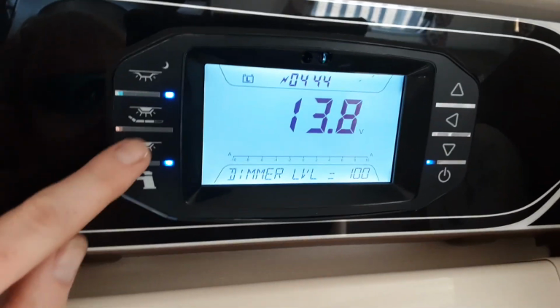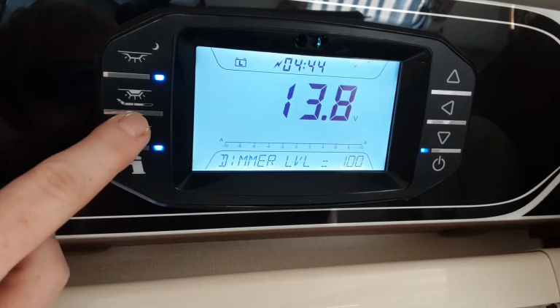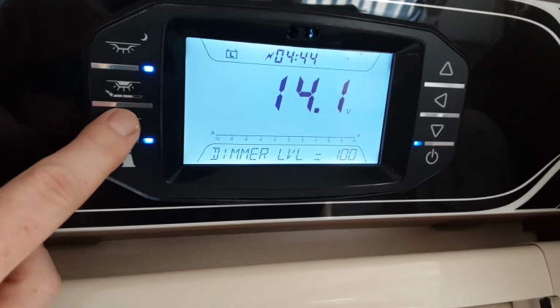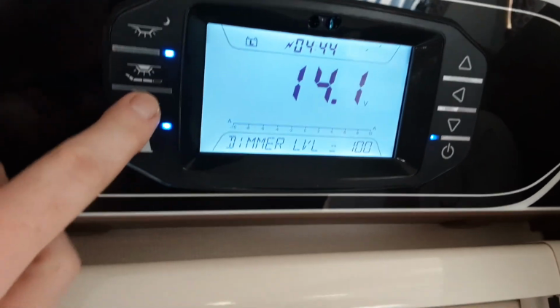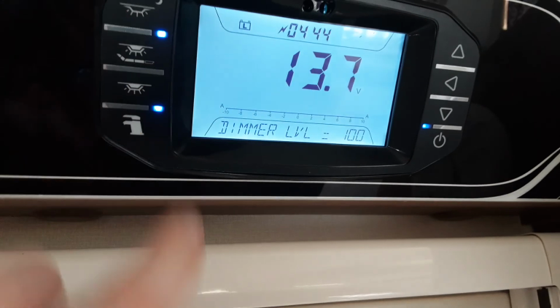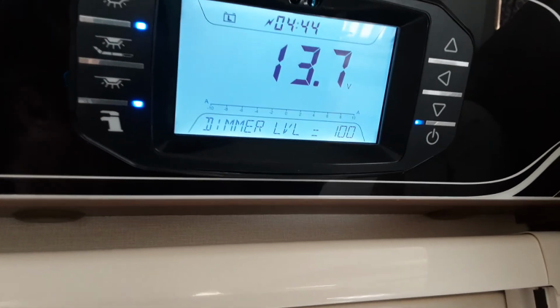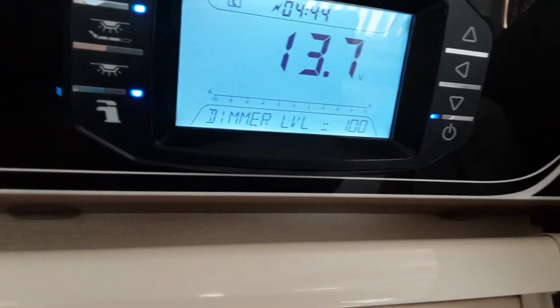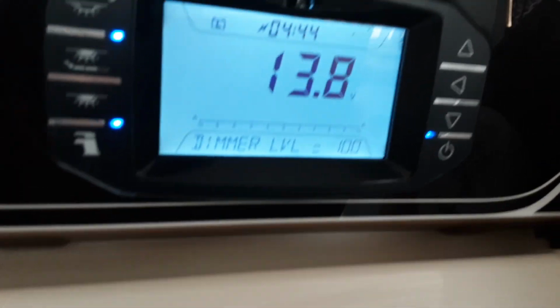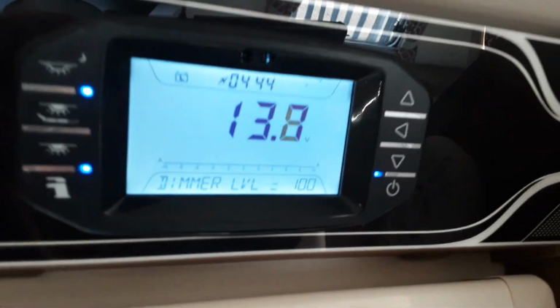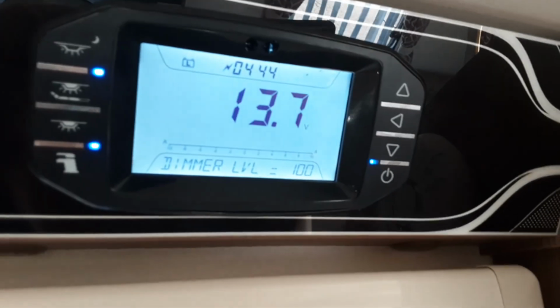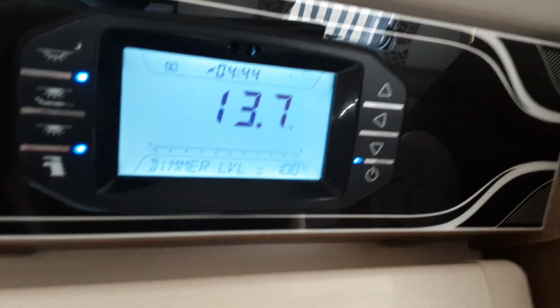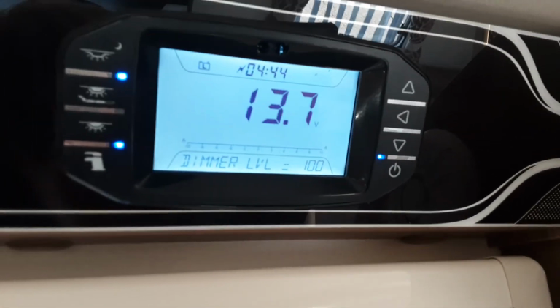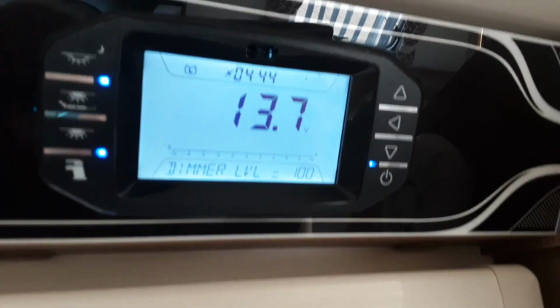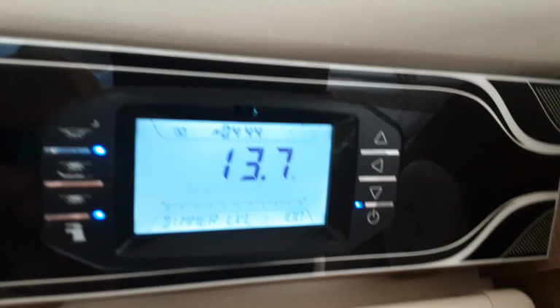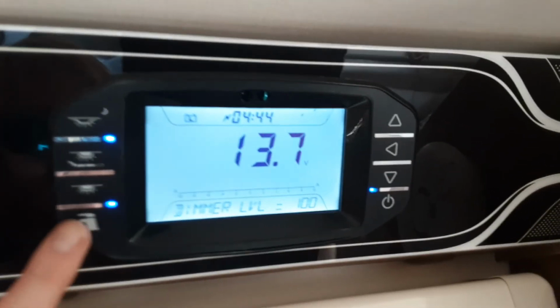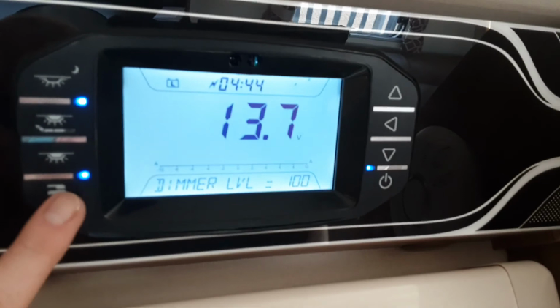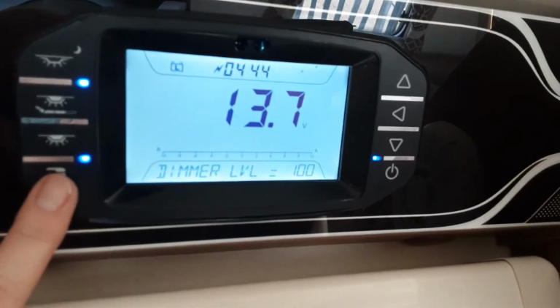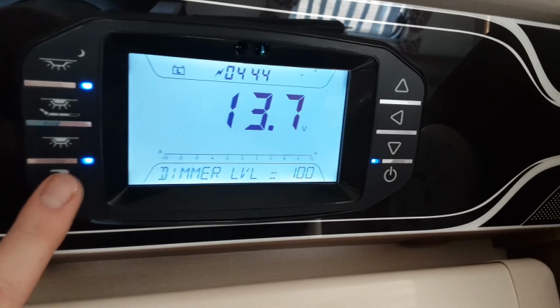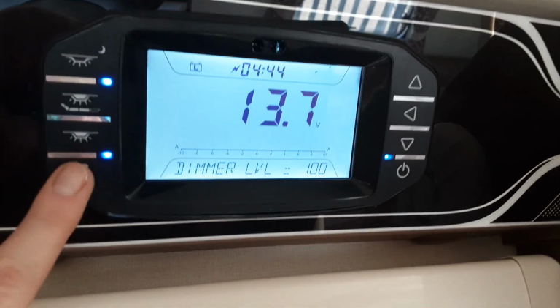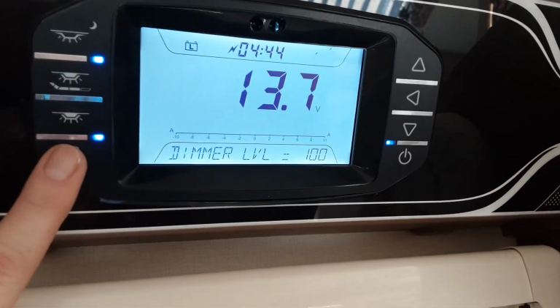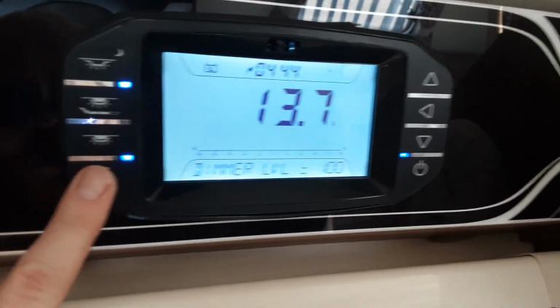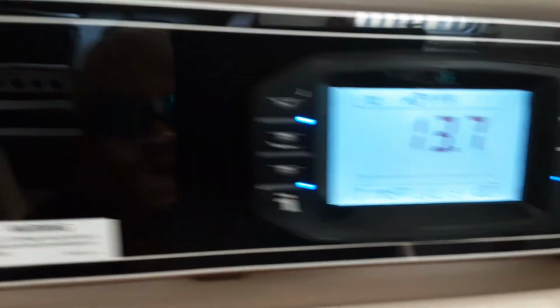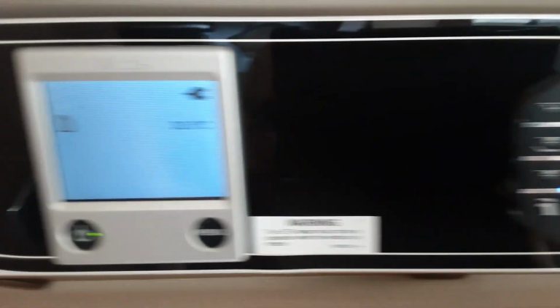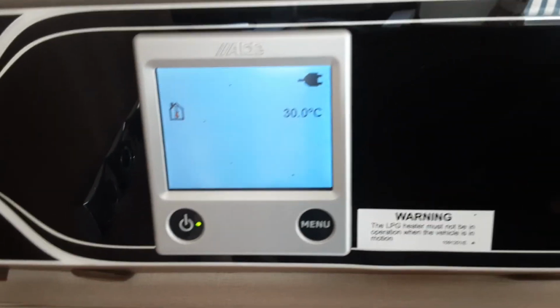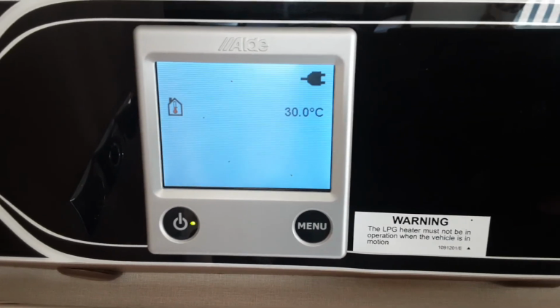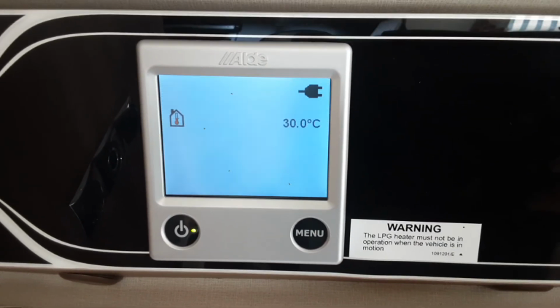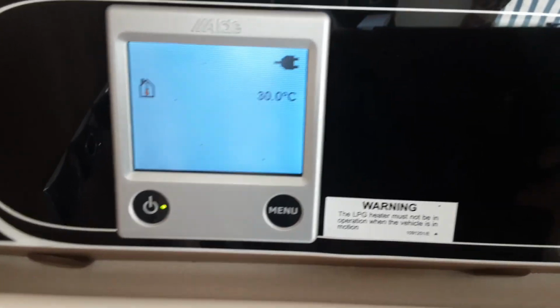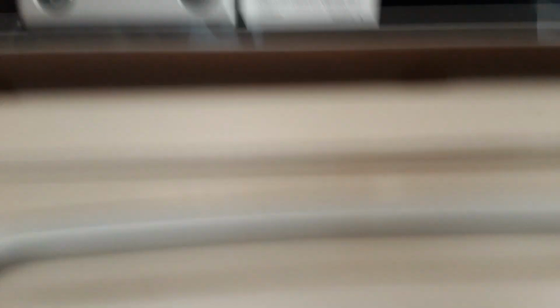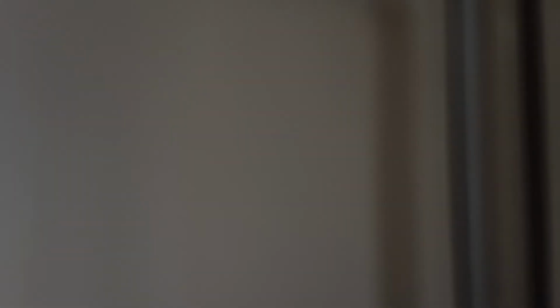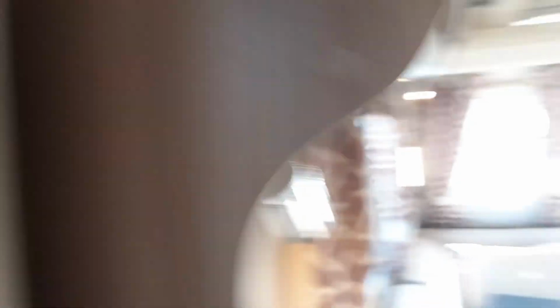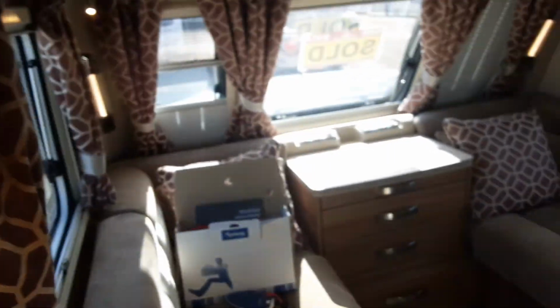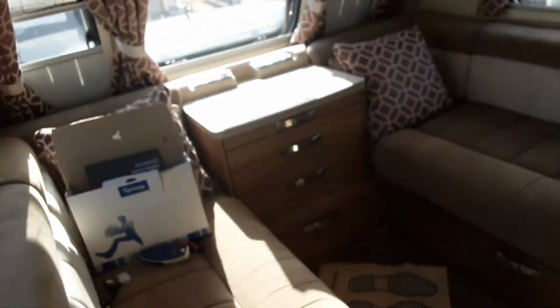Below that you've got your roof lights for the caravan, so your main roof lights go down the roof itself. Then you've got your water pump switch which I'll come back to in a moment, and to the left of that your heating and hot water control panel which I'll also come back to.